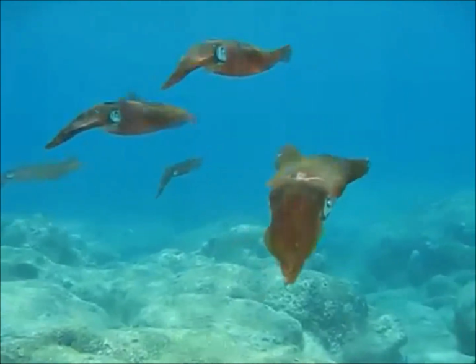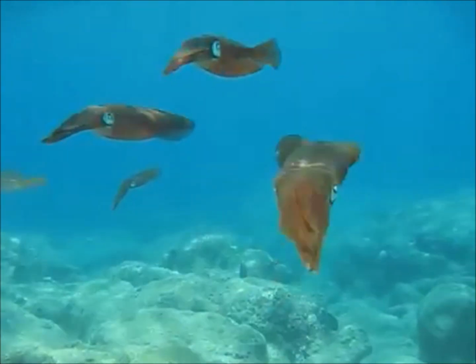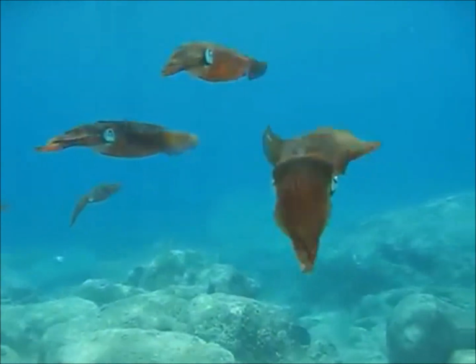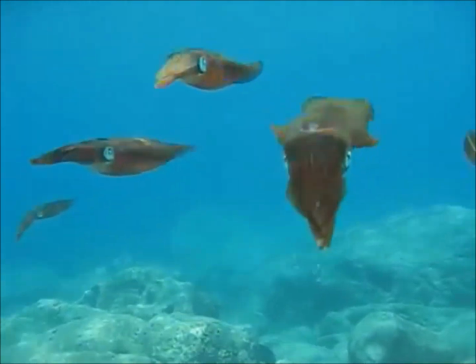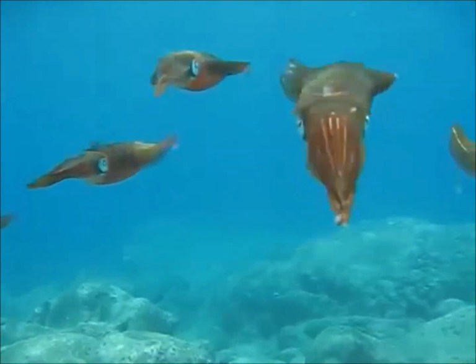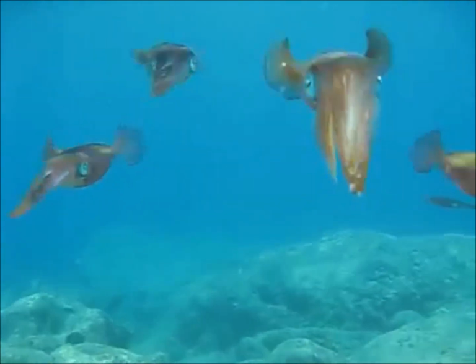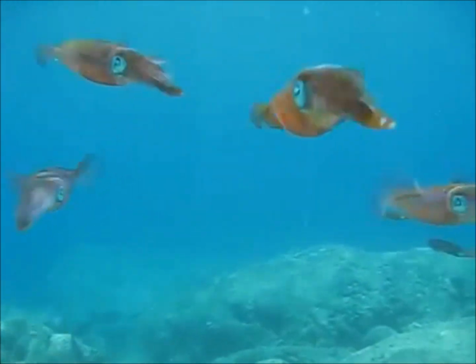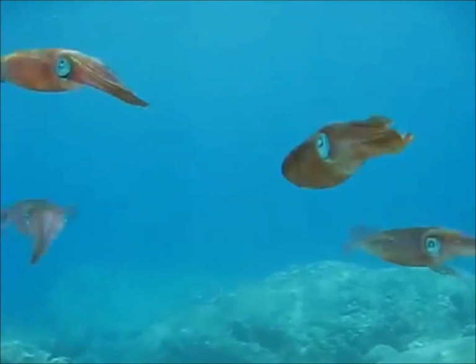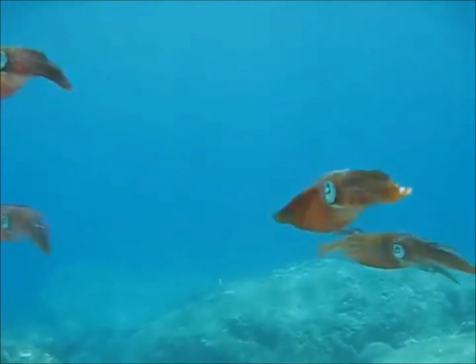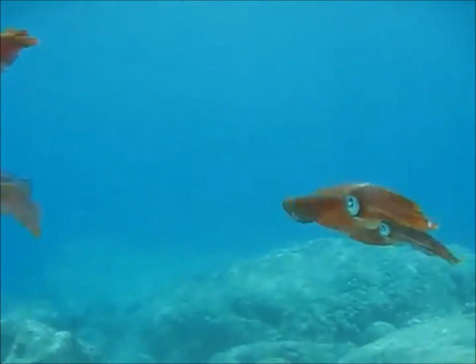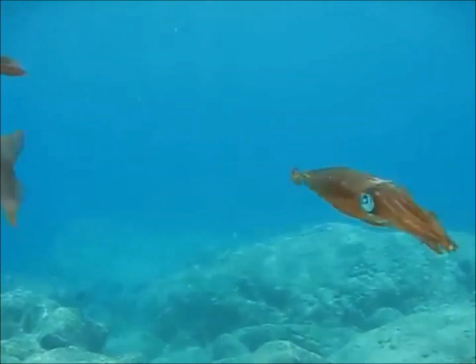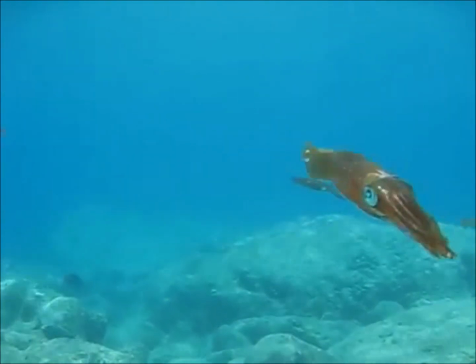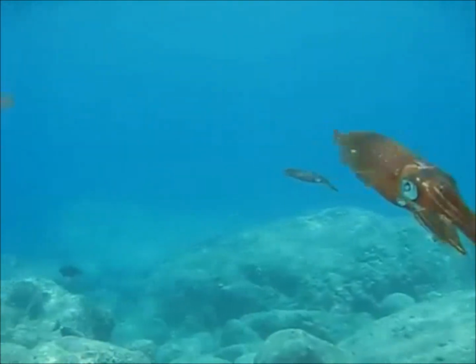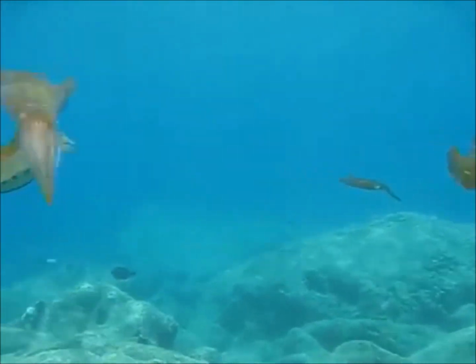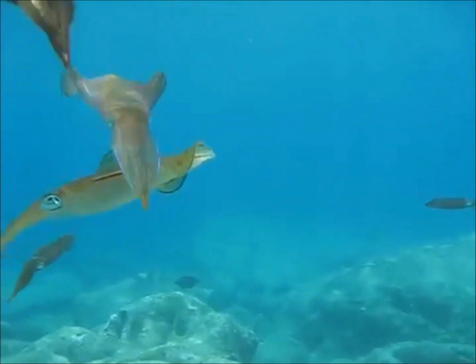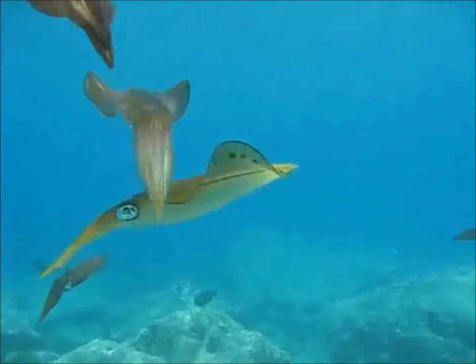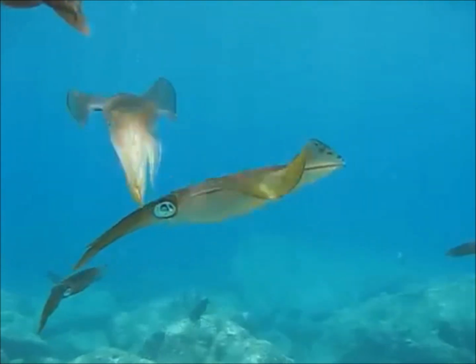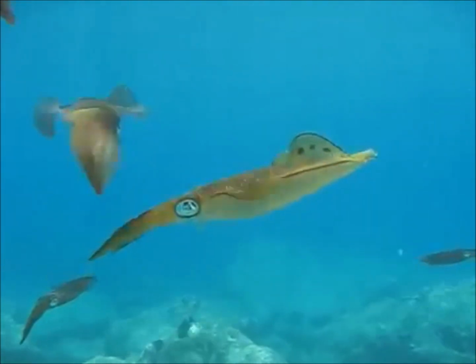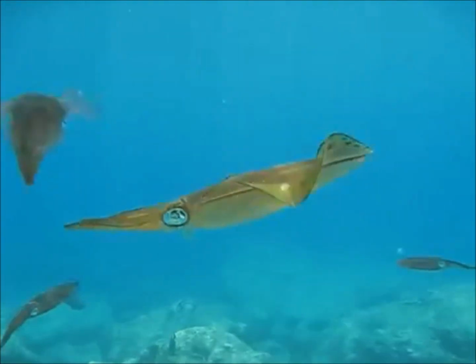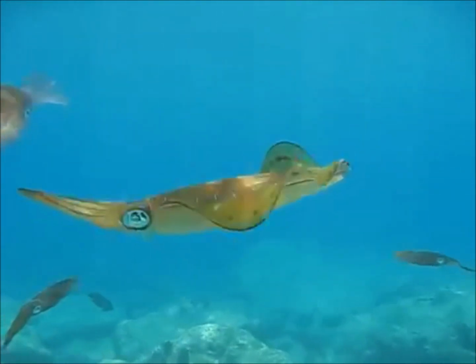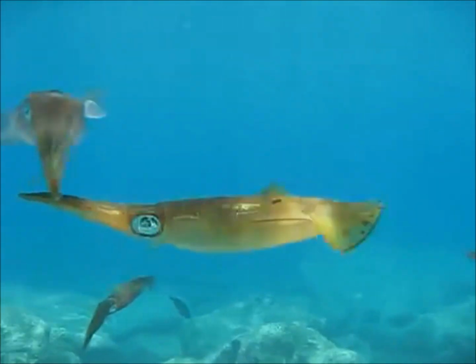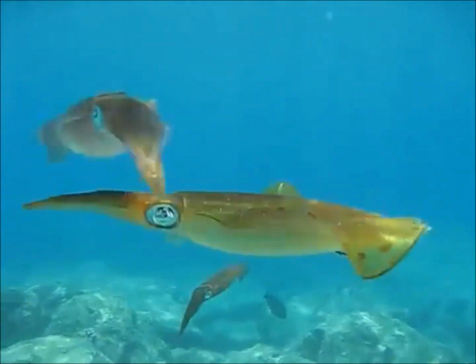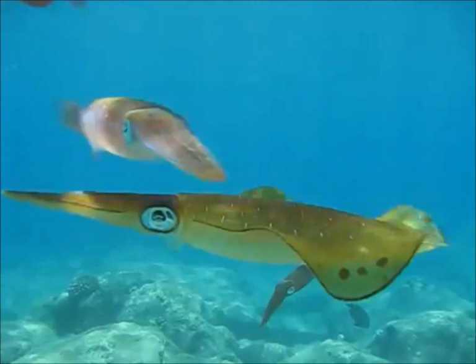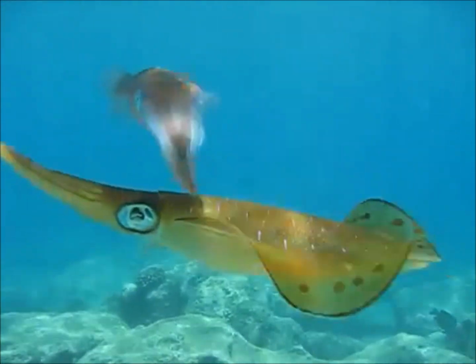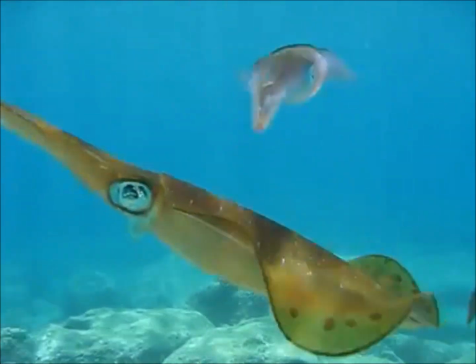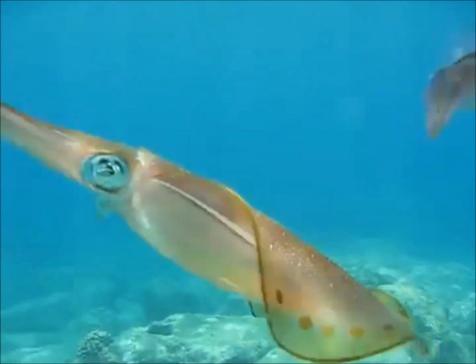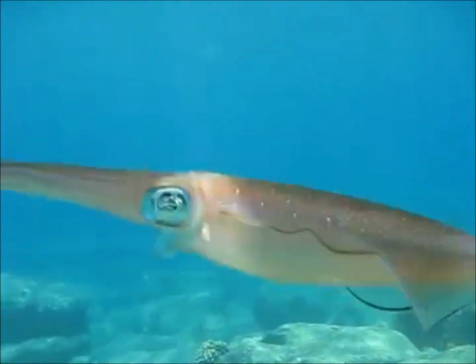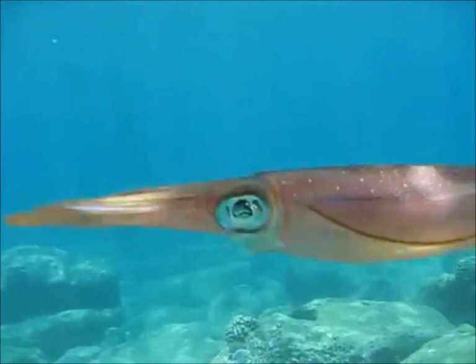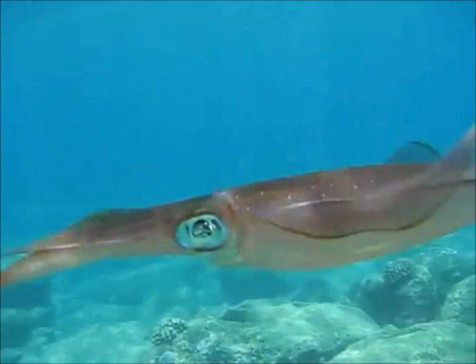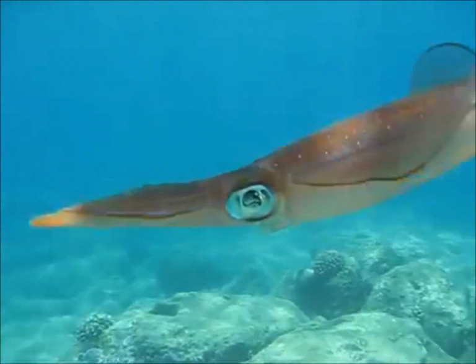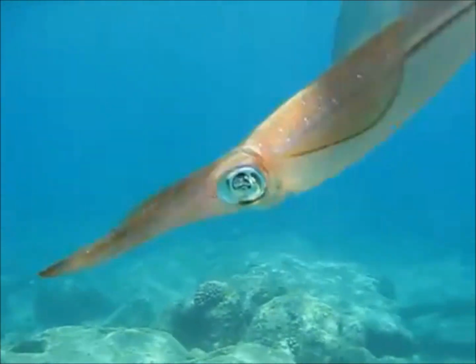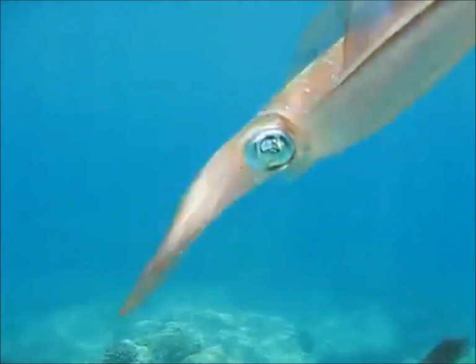The squid, a member of the cephalopod class, is a strong swimming carnivore boasting a large head or mantle, eight arms, two tentacles, and three hearts. Unlike the majority of molluscs, squids don't have an external shell. Instead, they have an internal shell which supports the movement of the body.